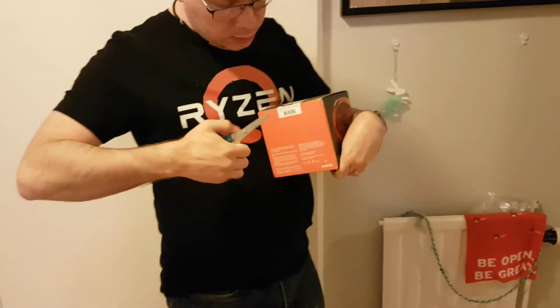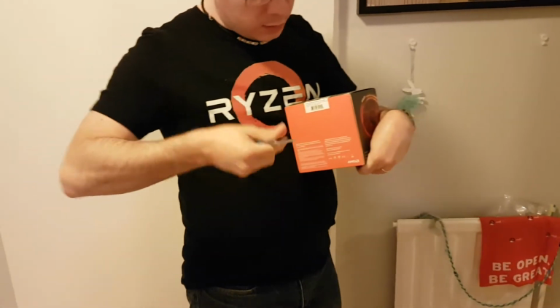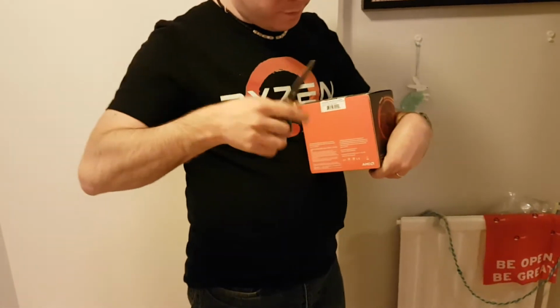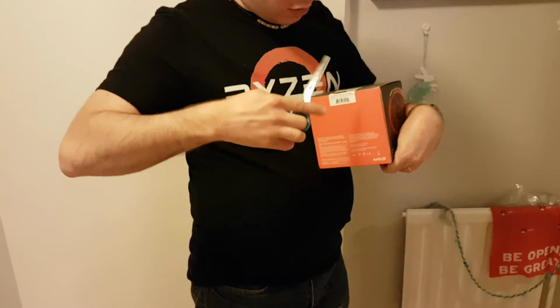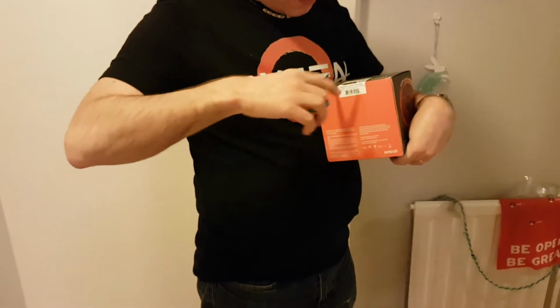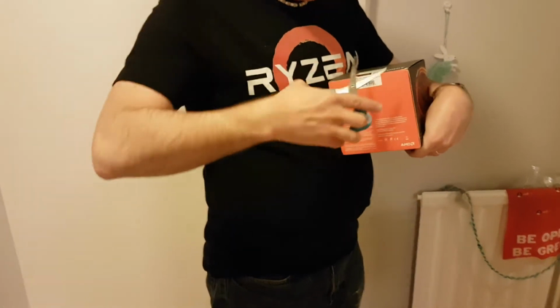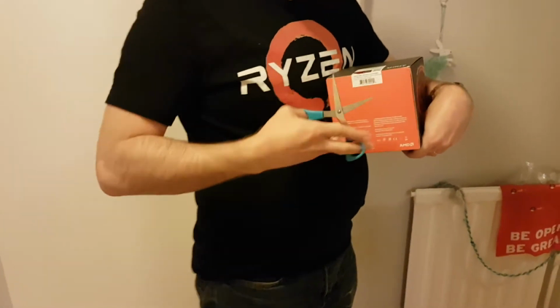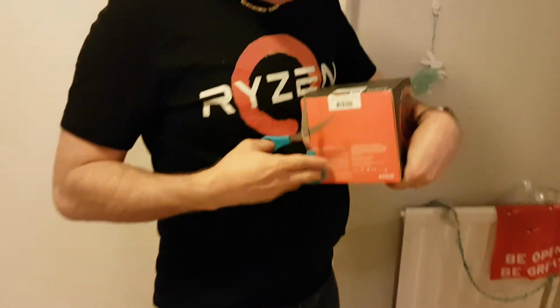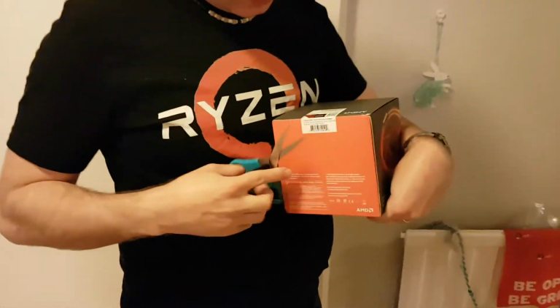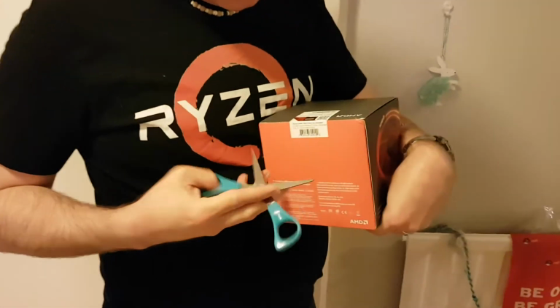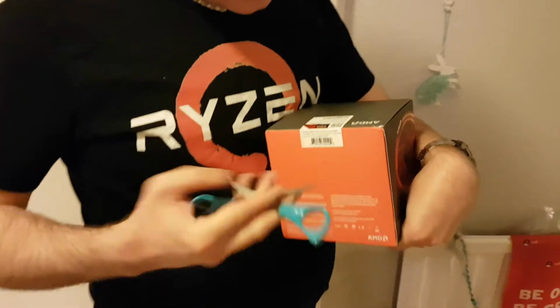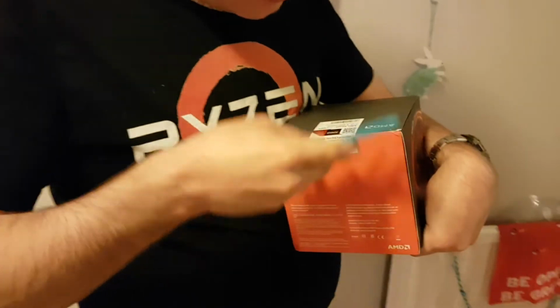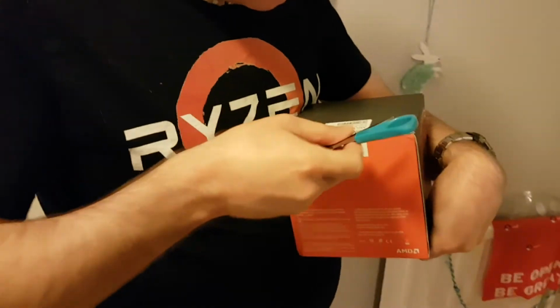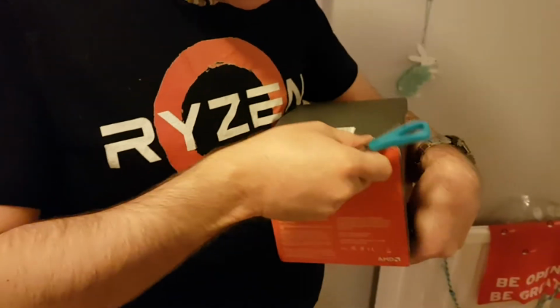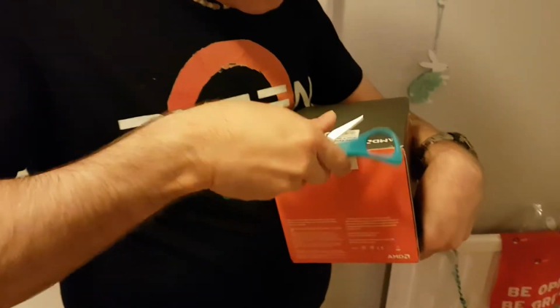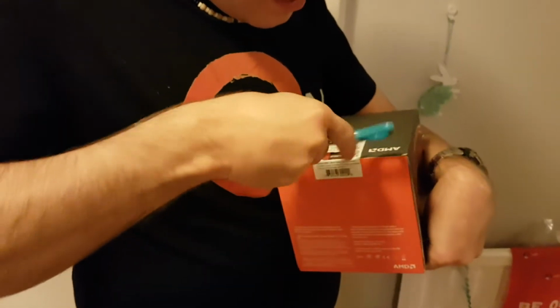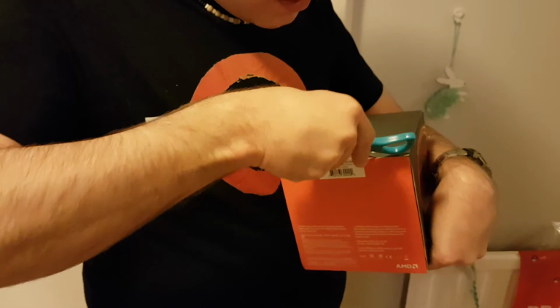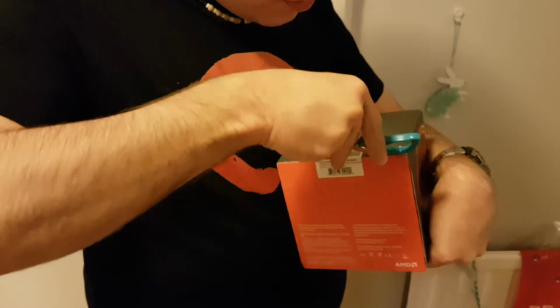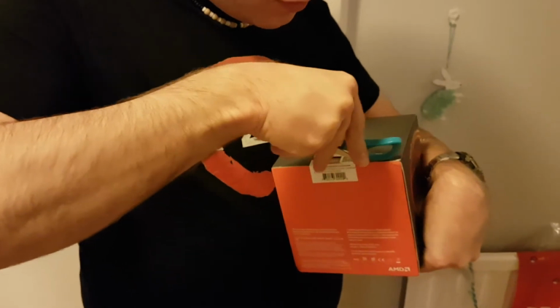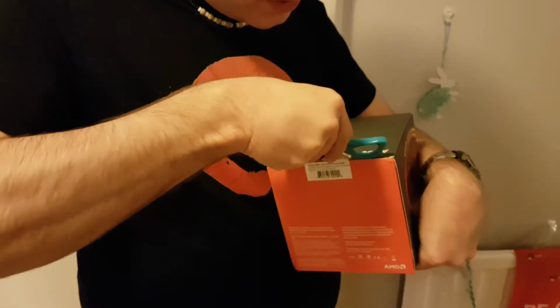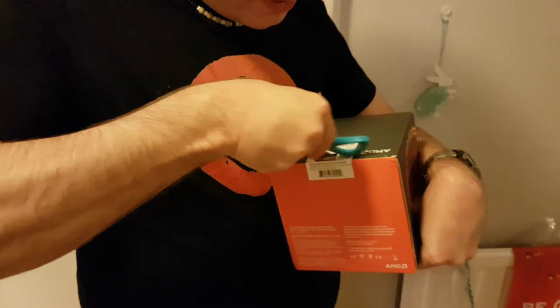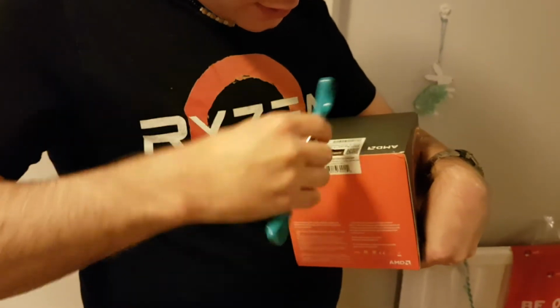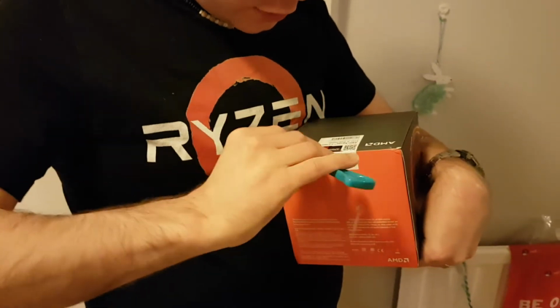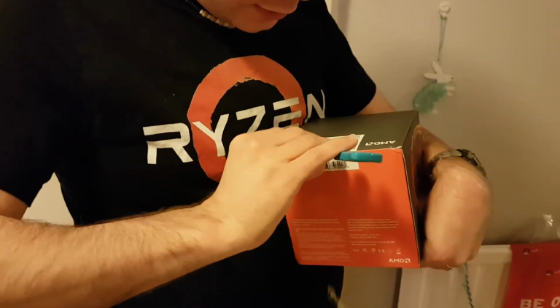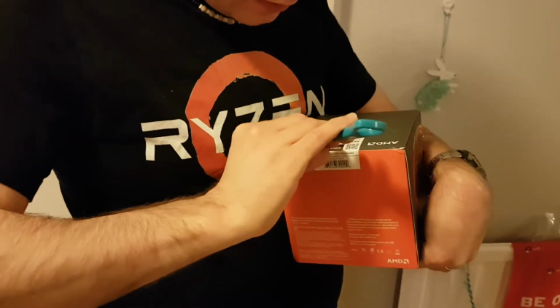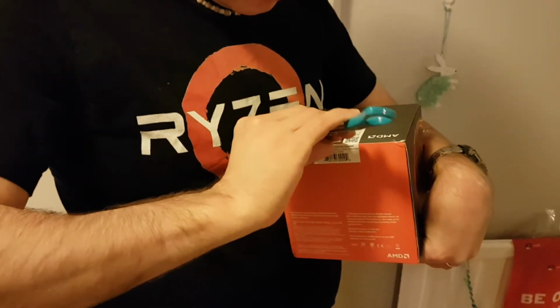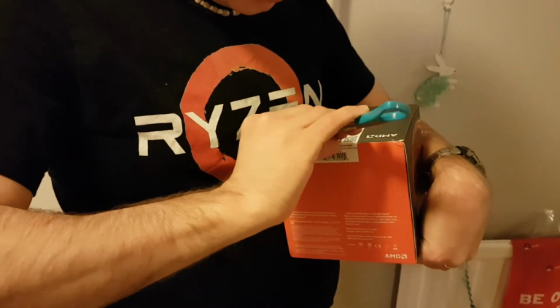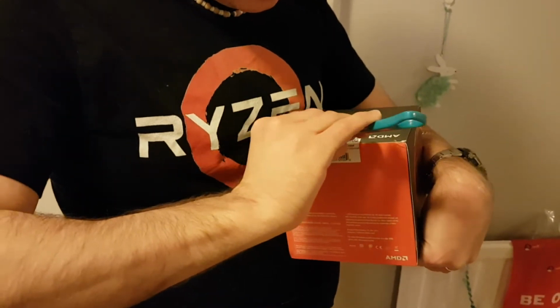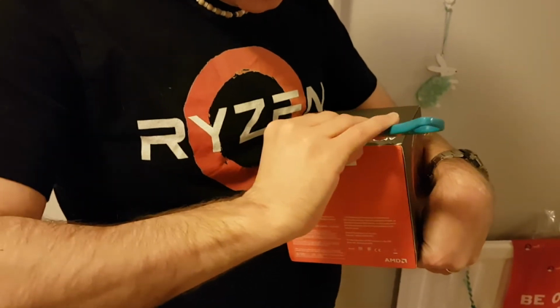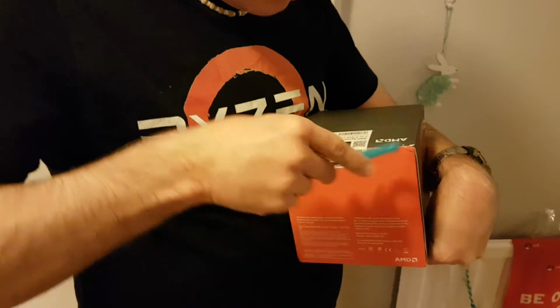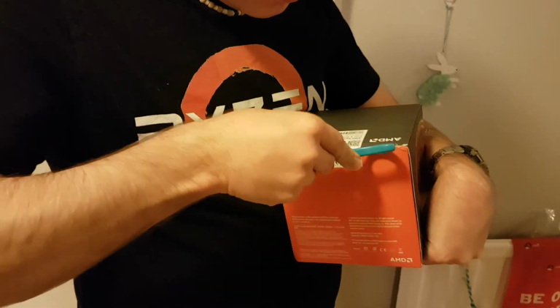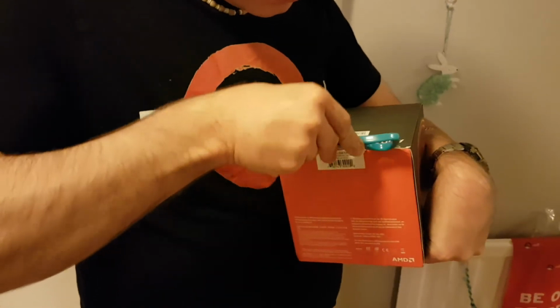I have armed myself with scissors this time, so this should be a more smooth experience than it usually is. But what should not be, because that would be just my luck.